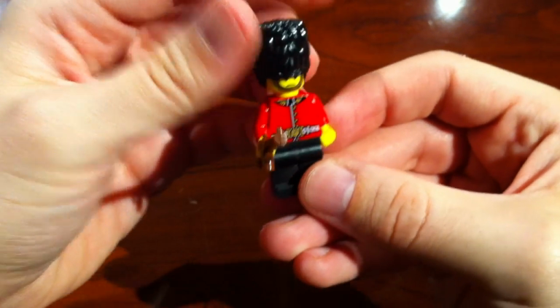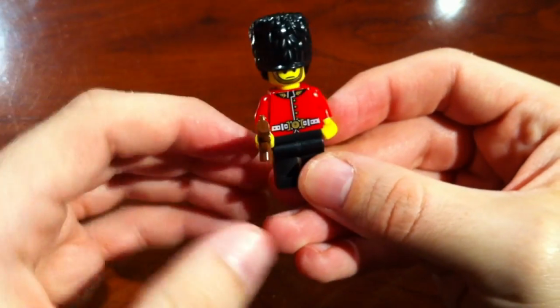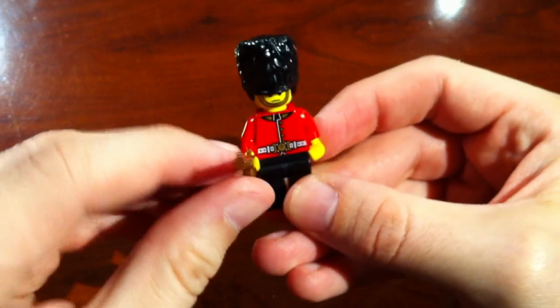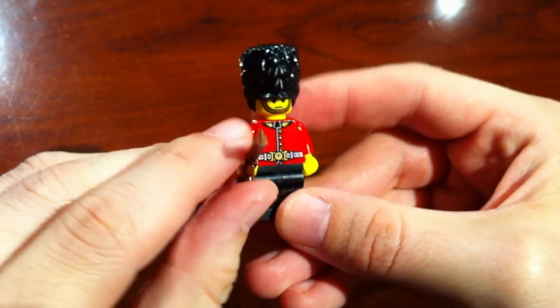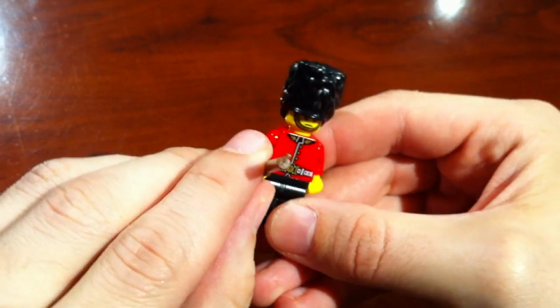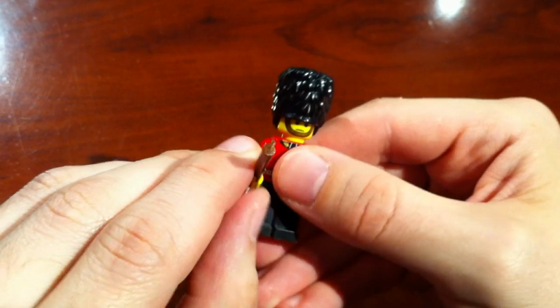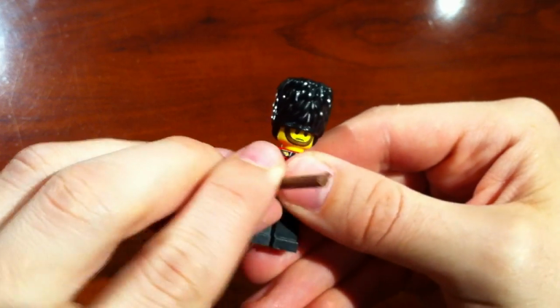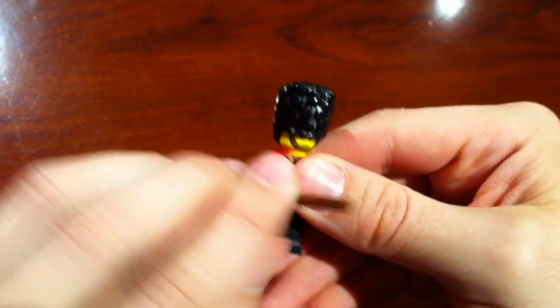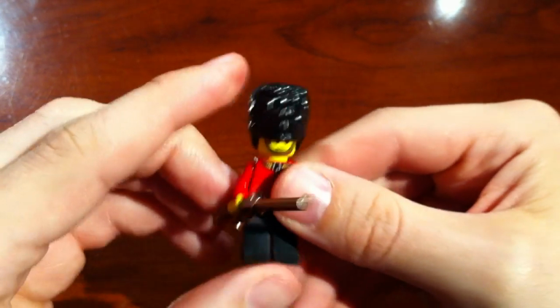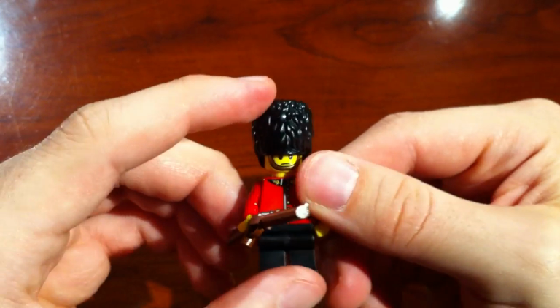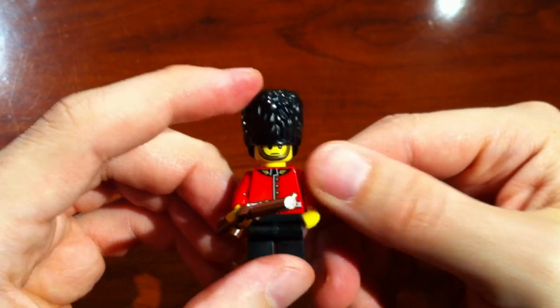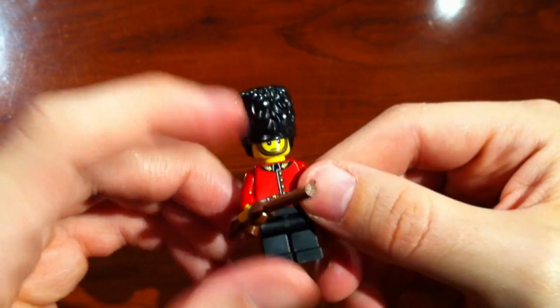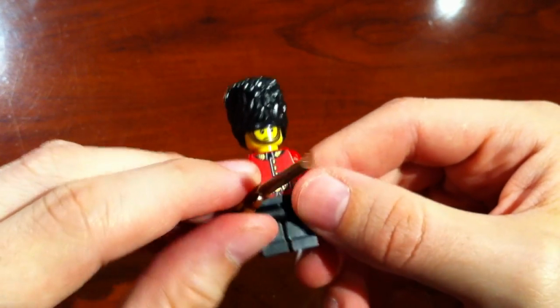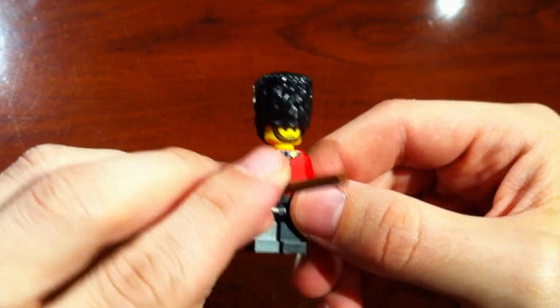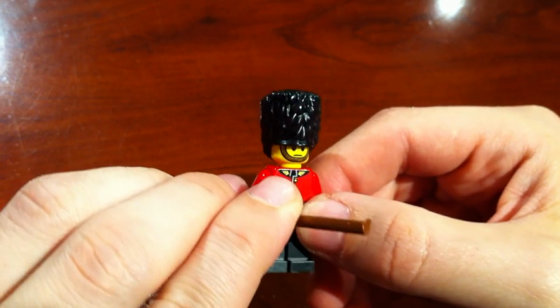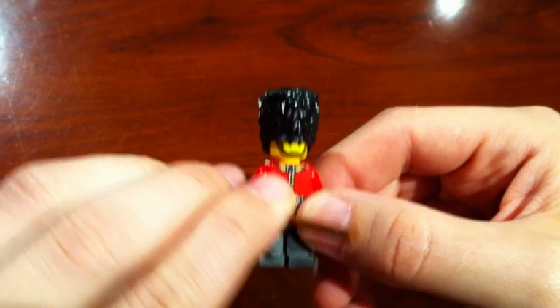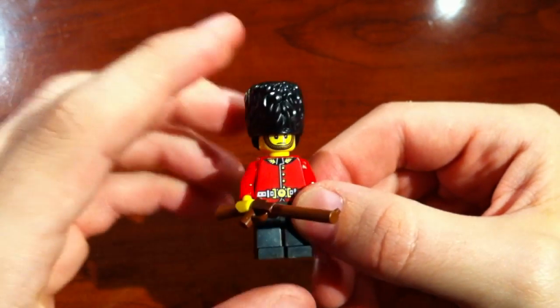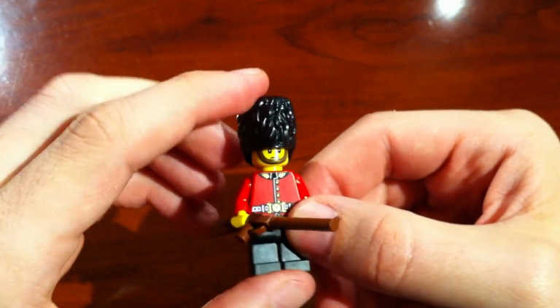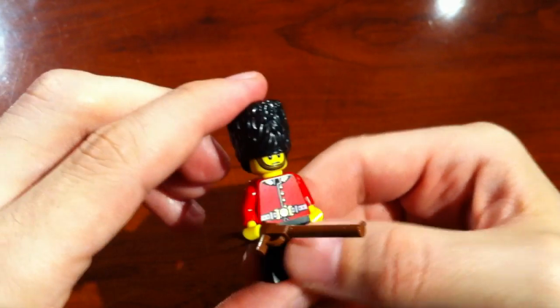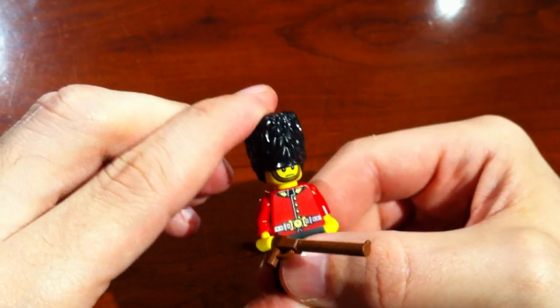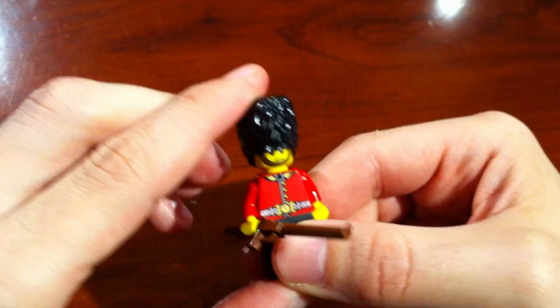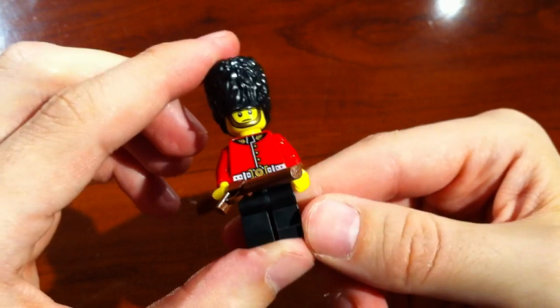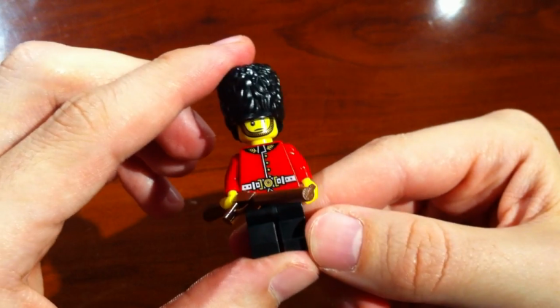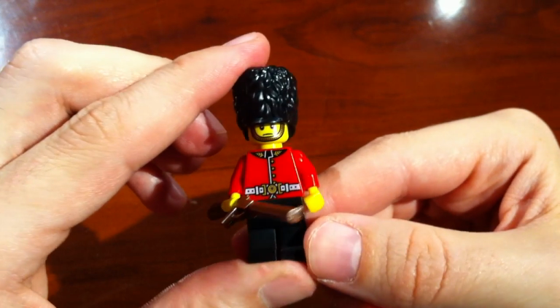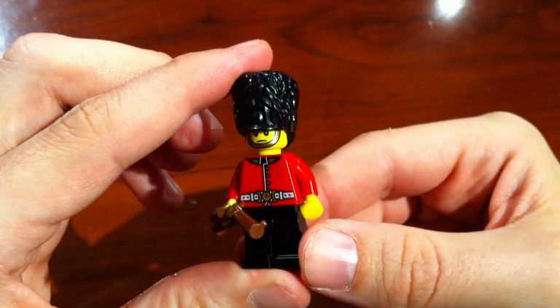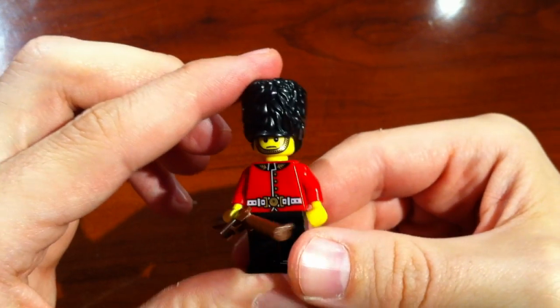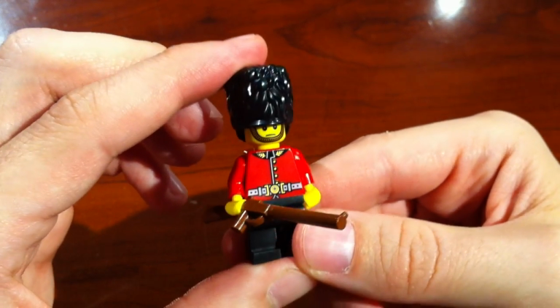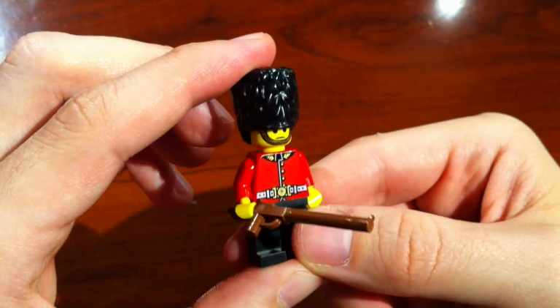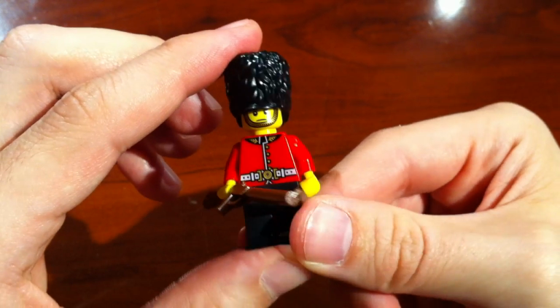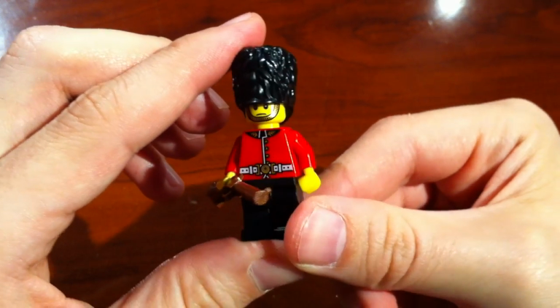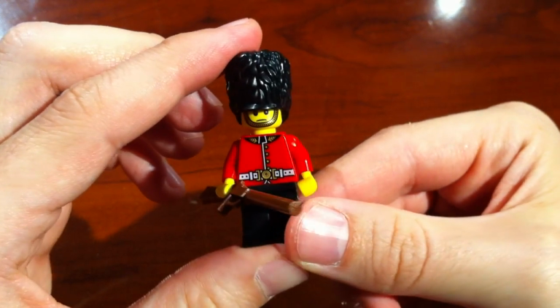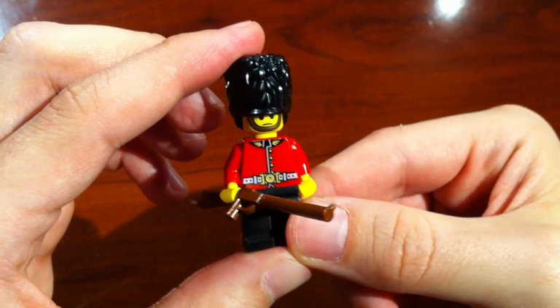Either way, this is a nice little minifigure to add to your collection. Now all we really need is for him to be guarding a queen, which I think I have somewhere in my collection.